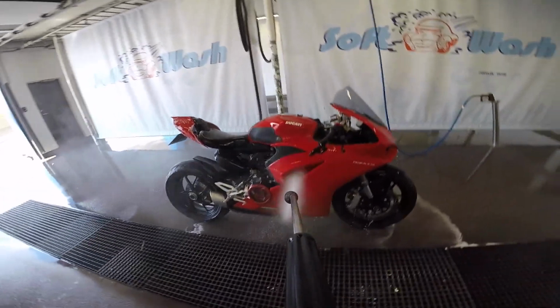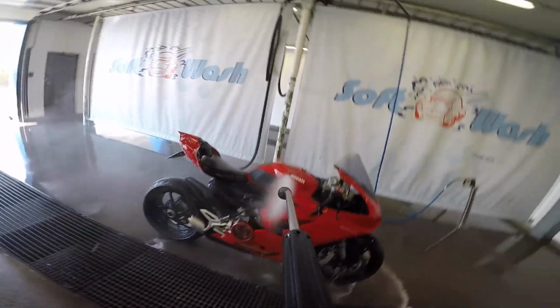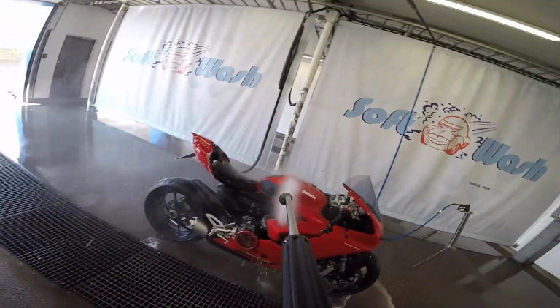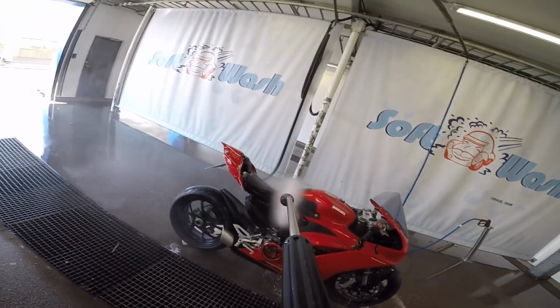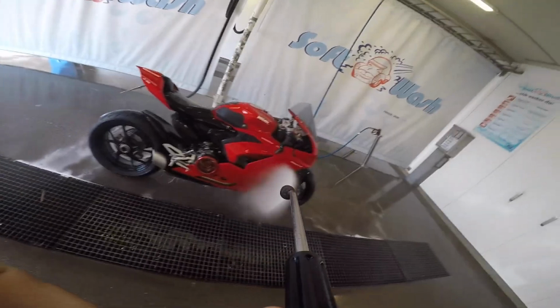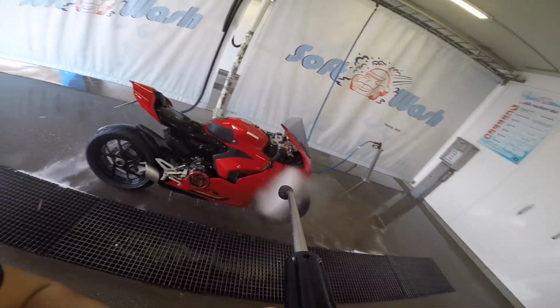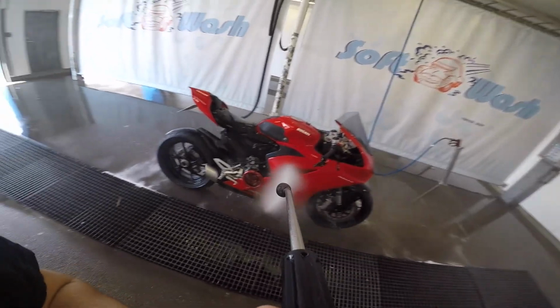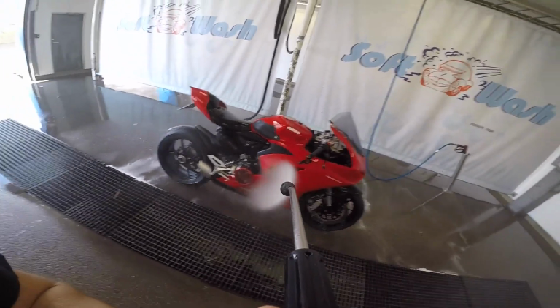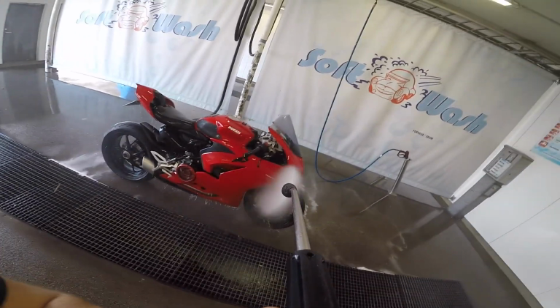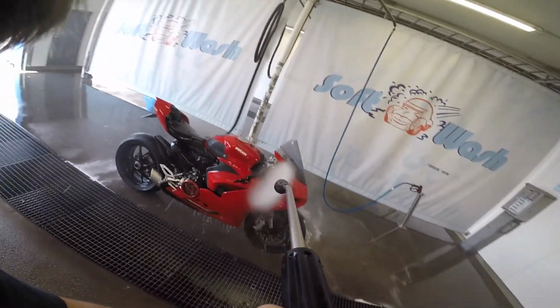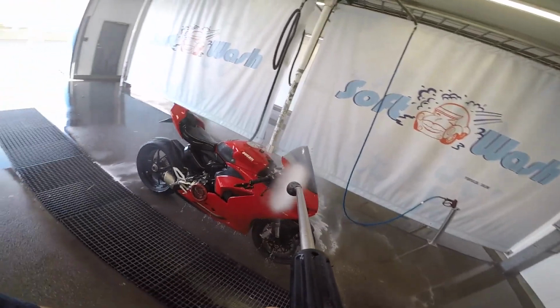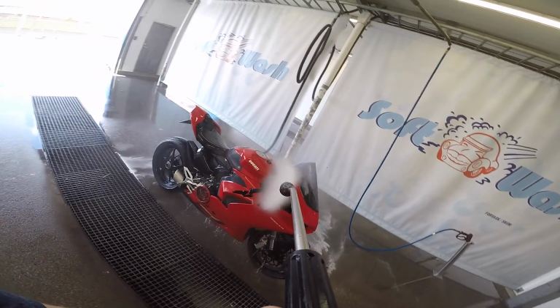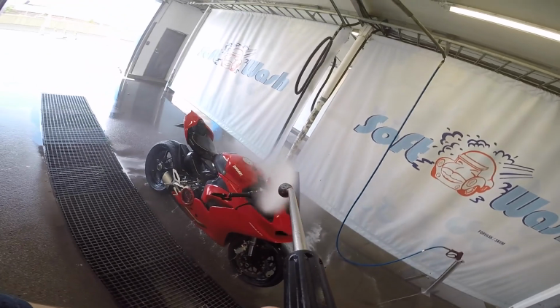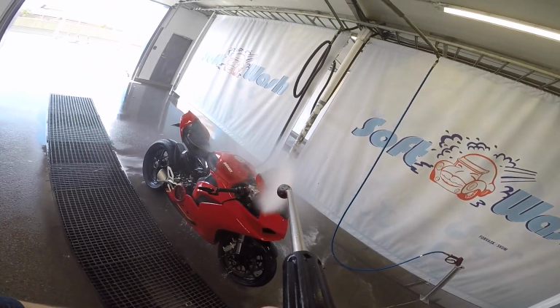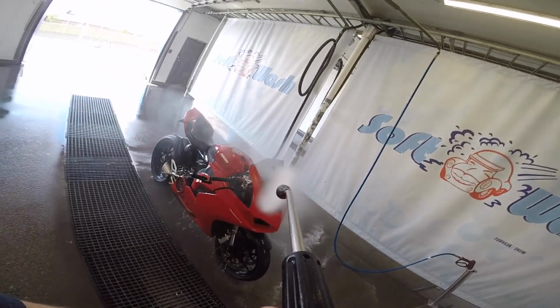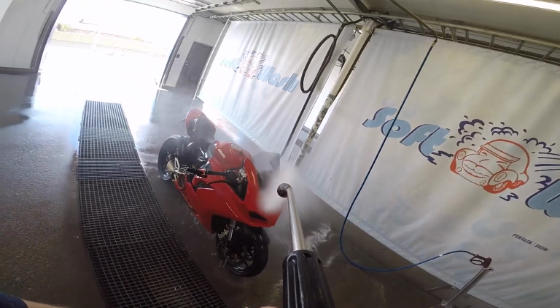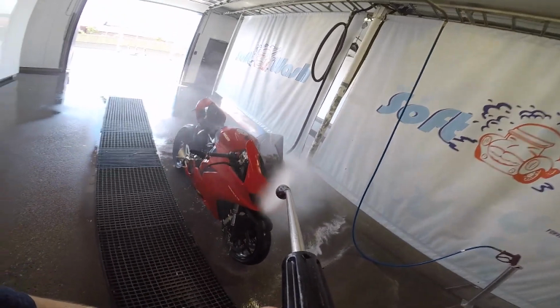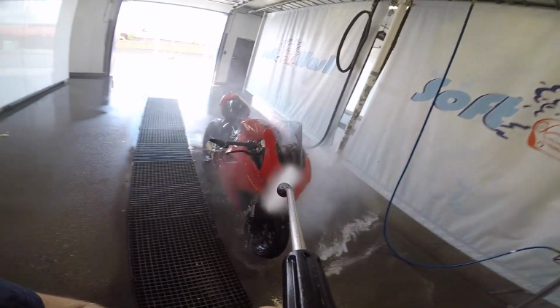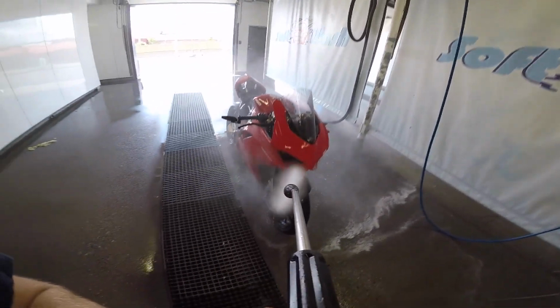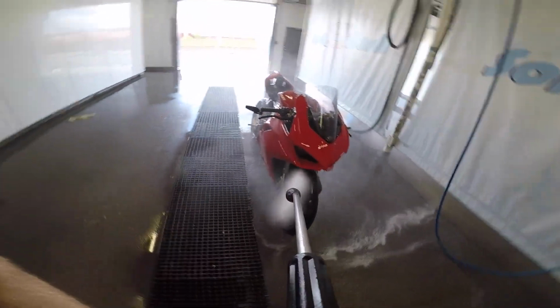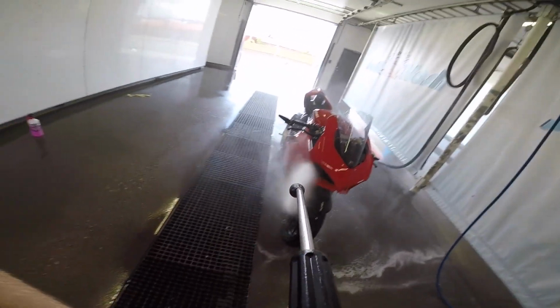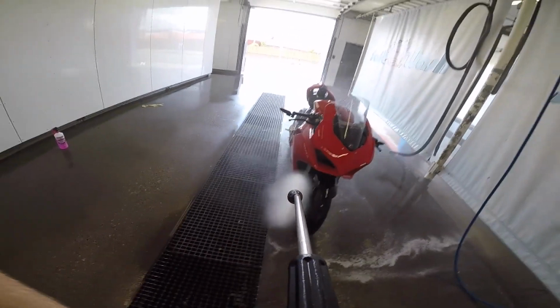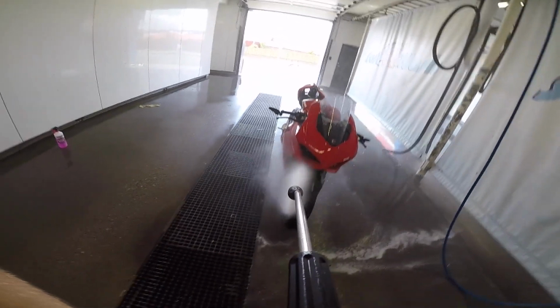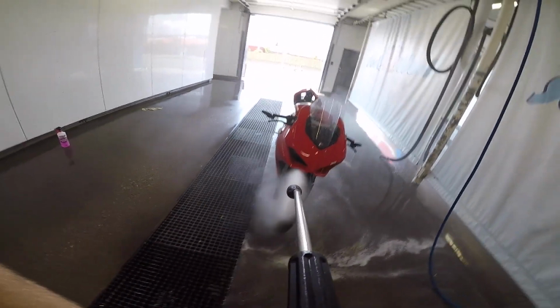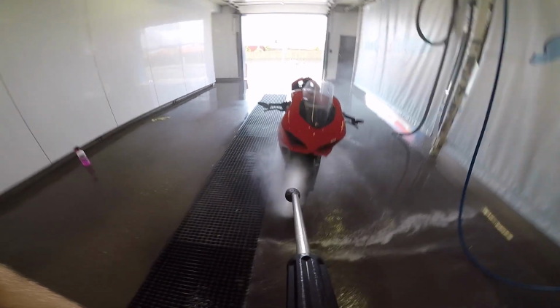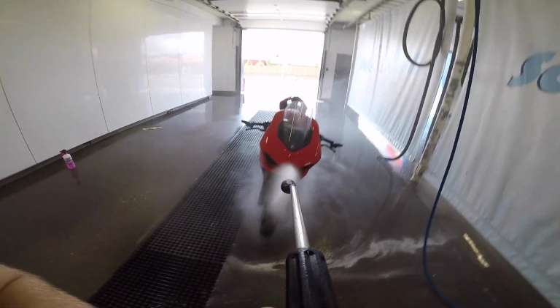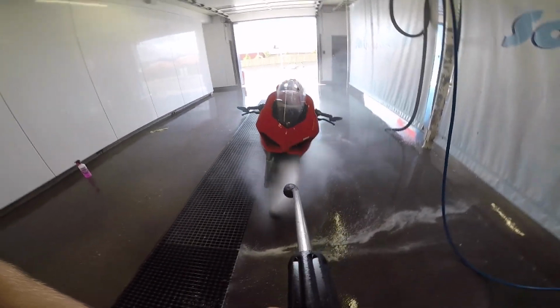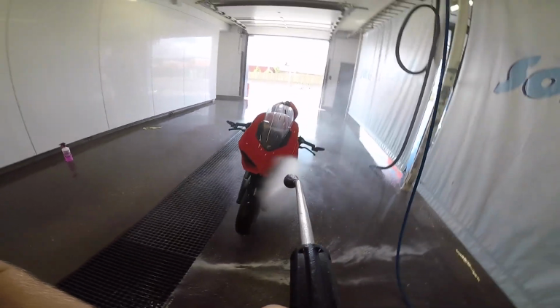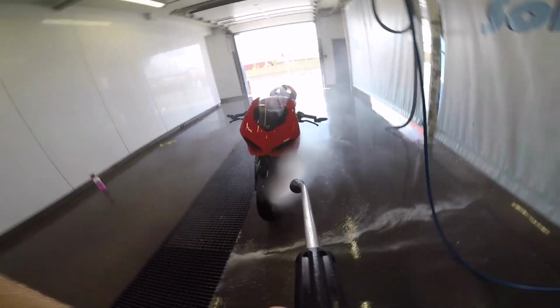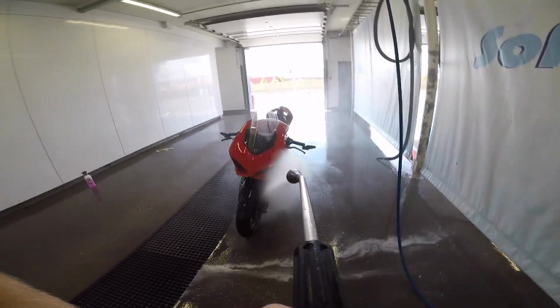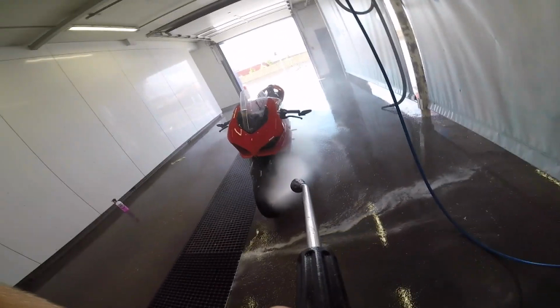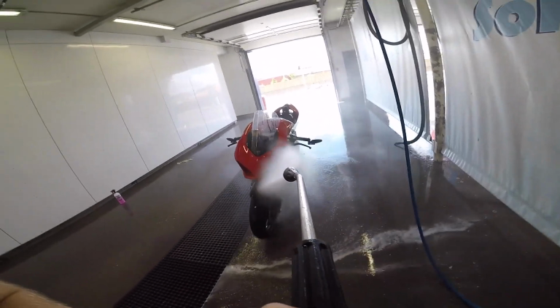A big thank you to Muc-Off Norway for sponsoring me with this product. You can check out this product at the link in the description, and you can also buy this product worldwide — just Google Muc-Off and you will find a local dealer.